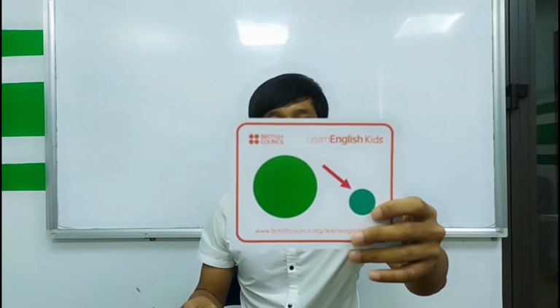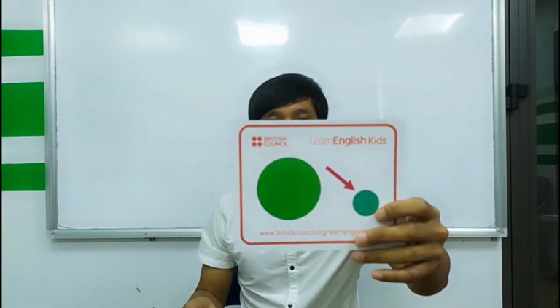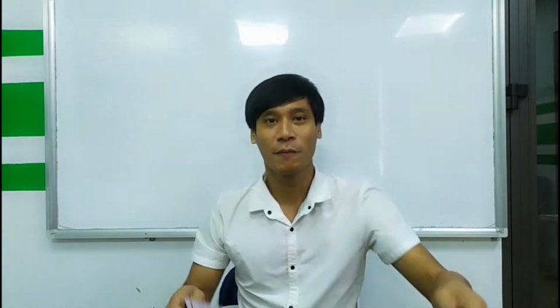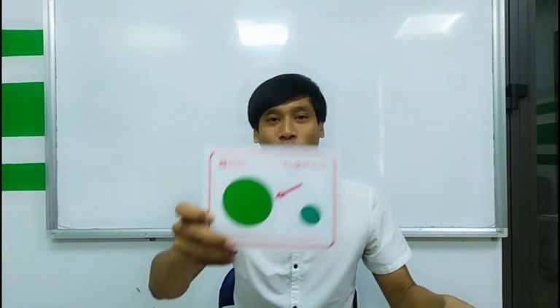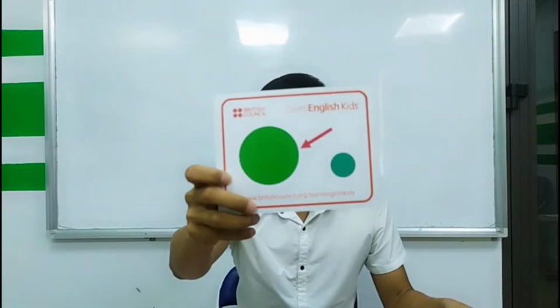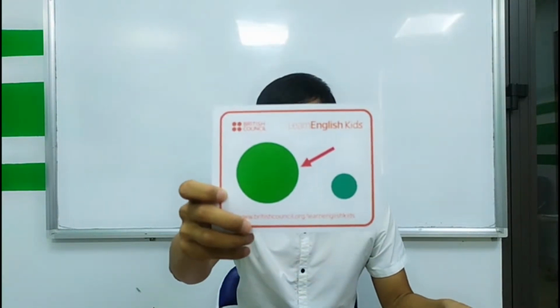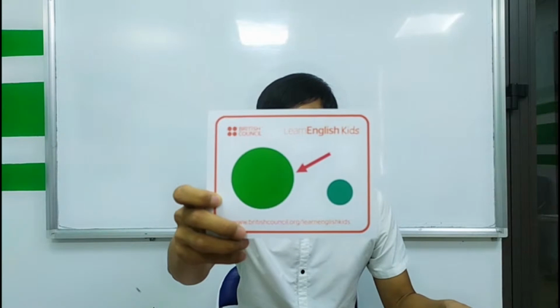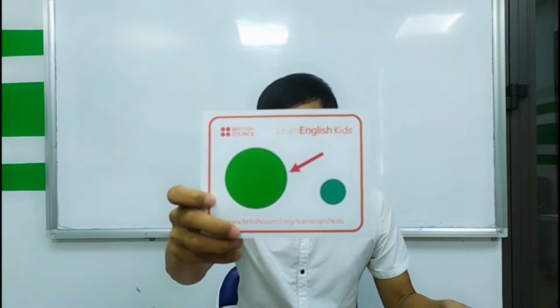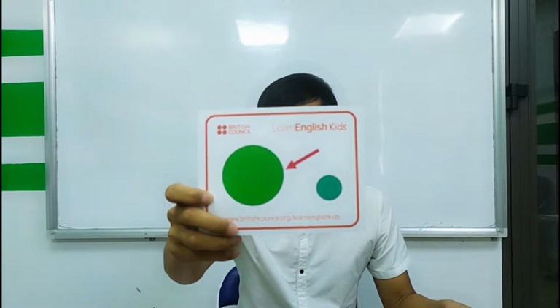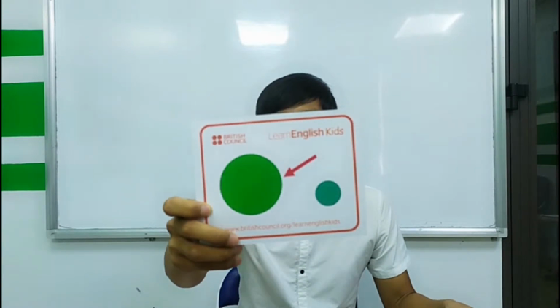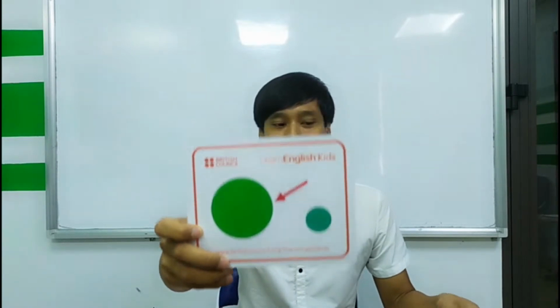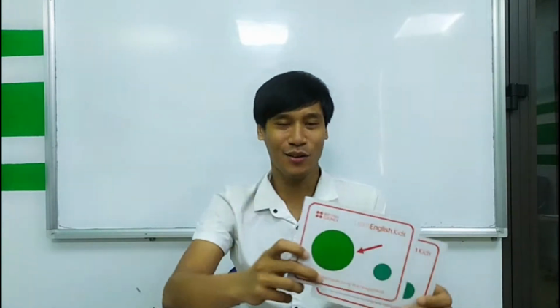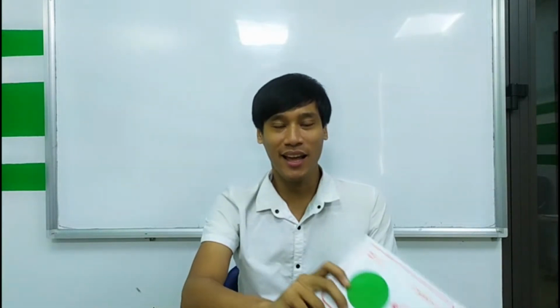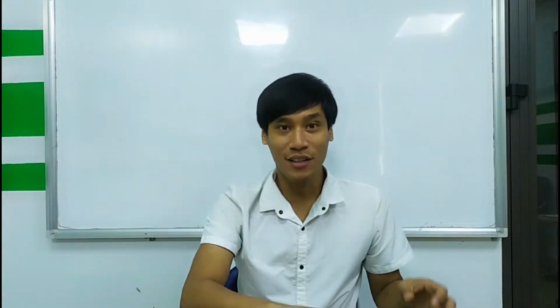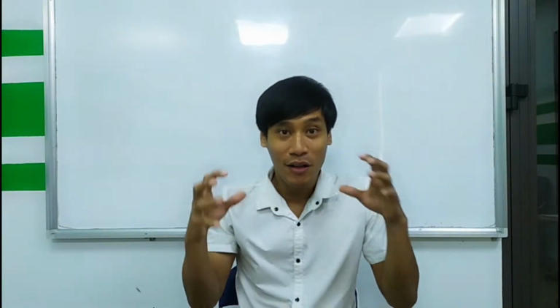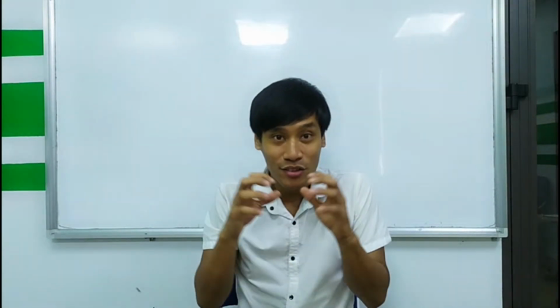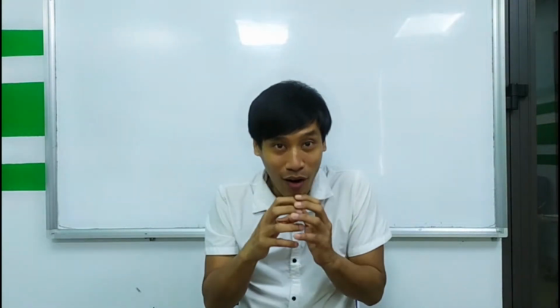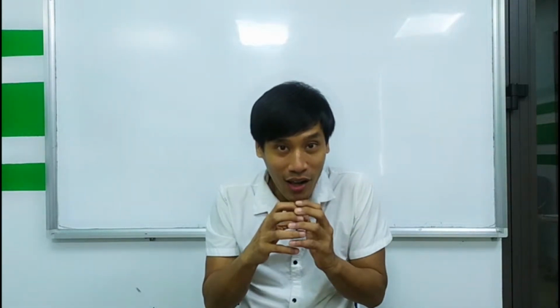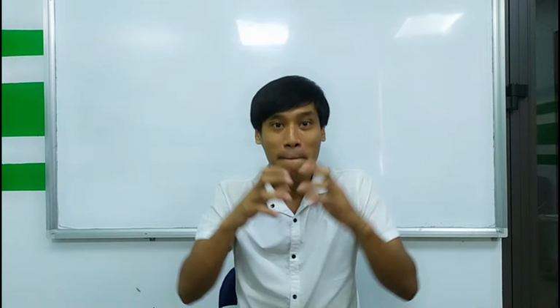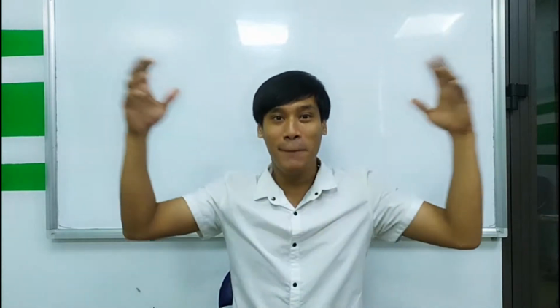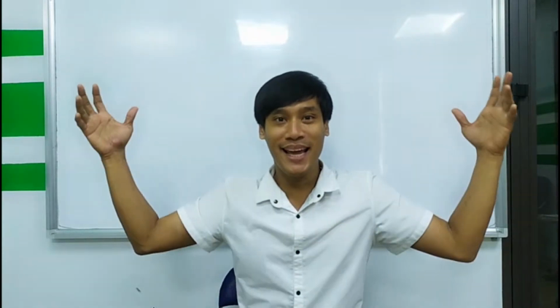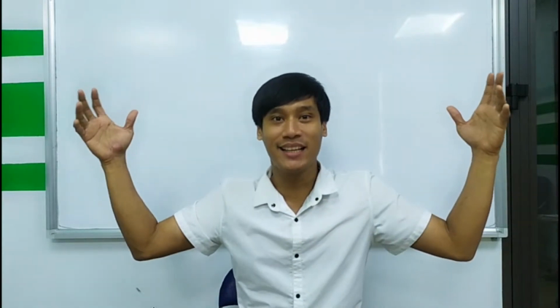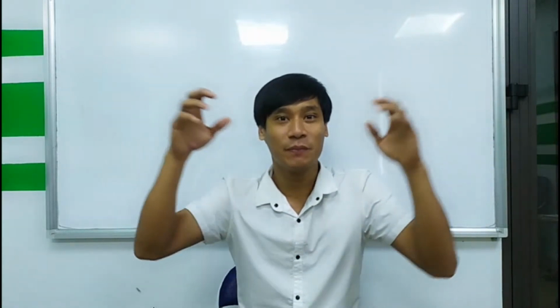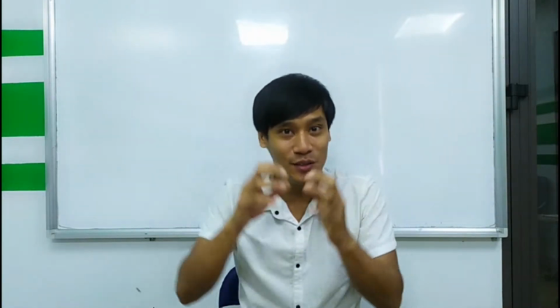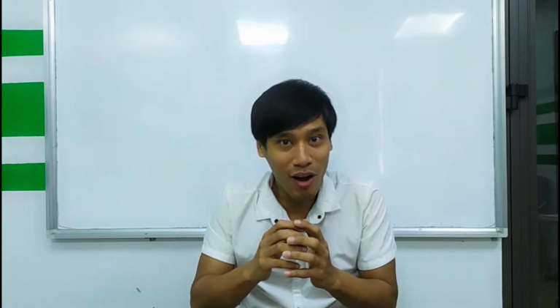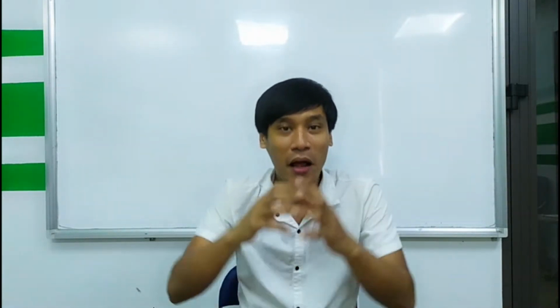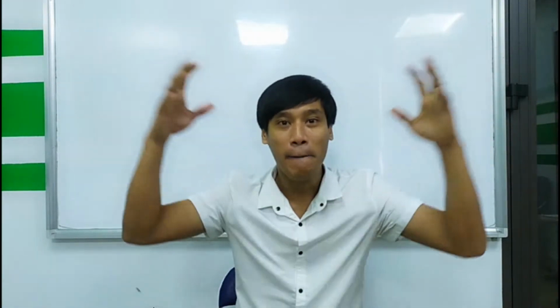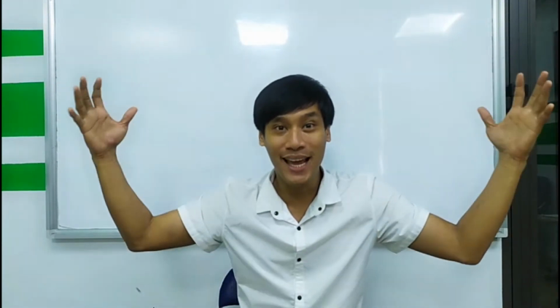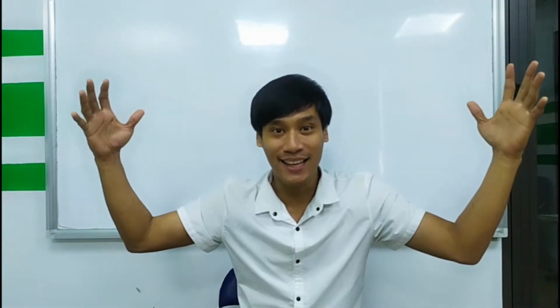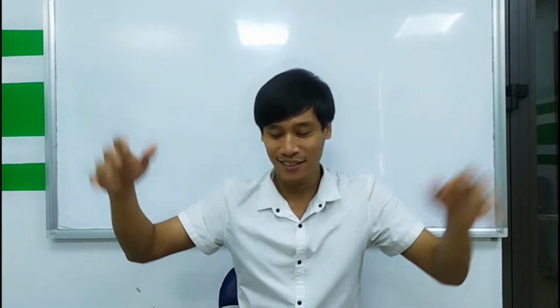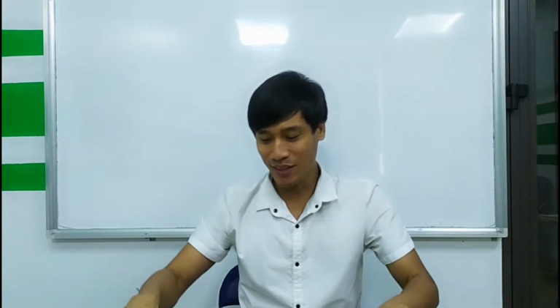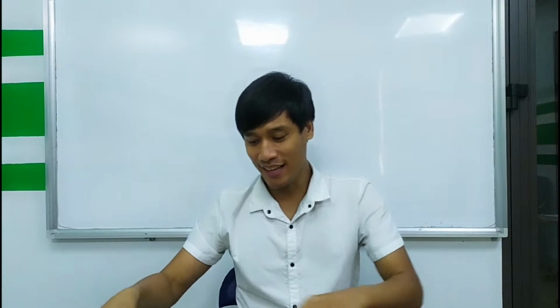What is this? Small. What is this? Big. Okay, so small, big, small, big.